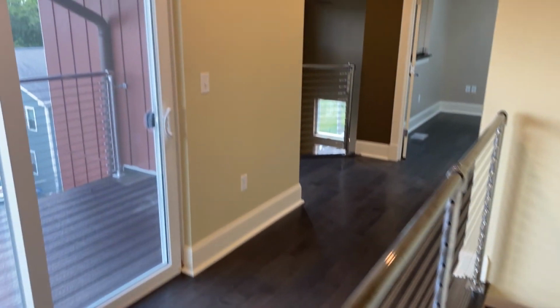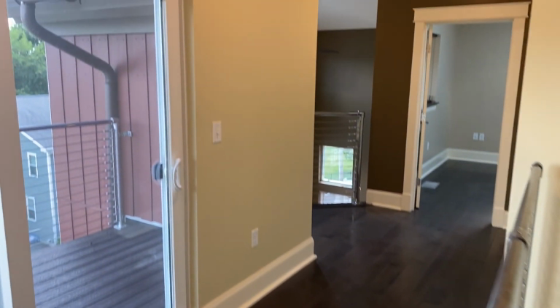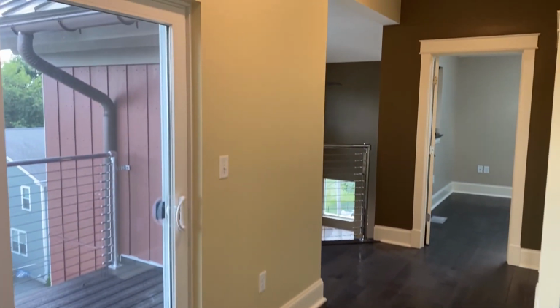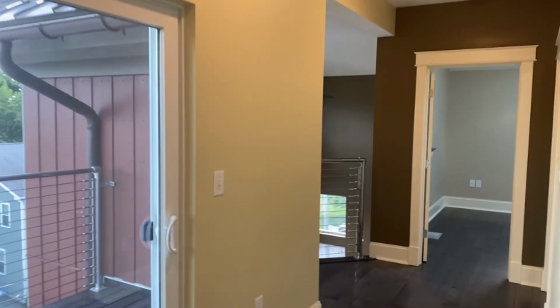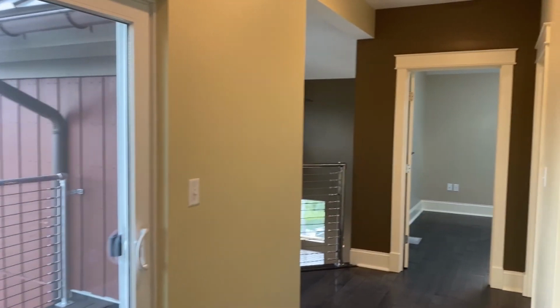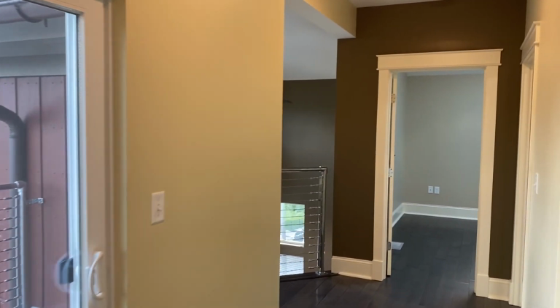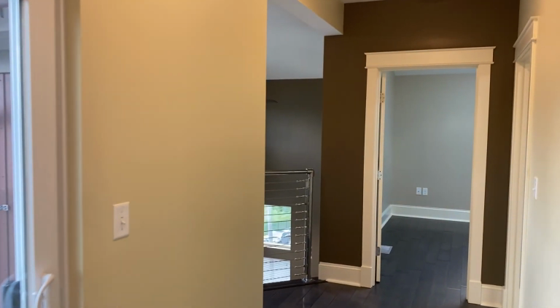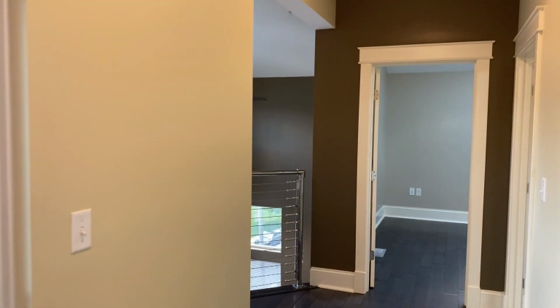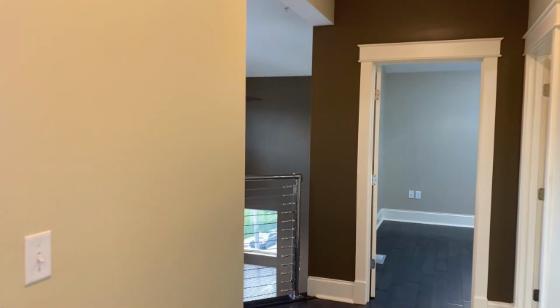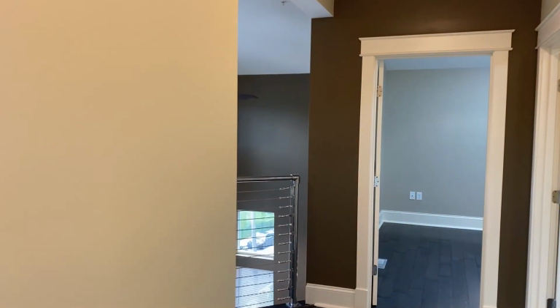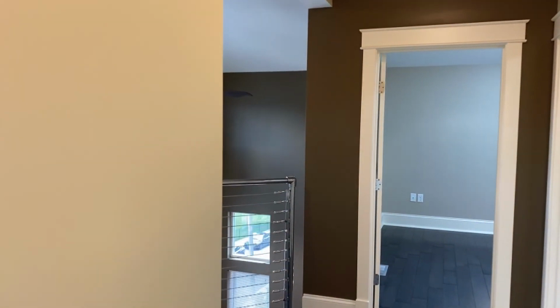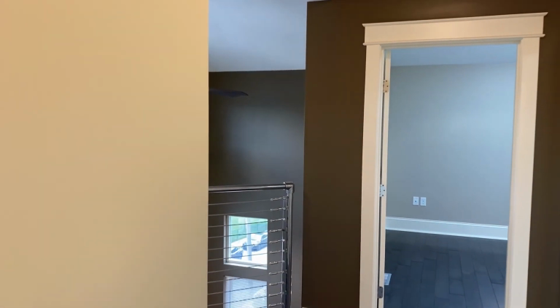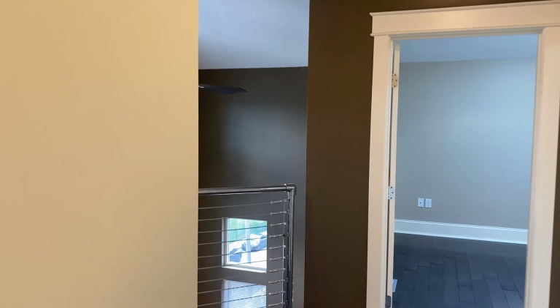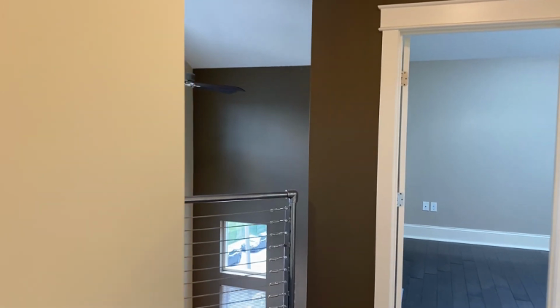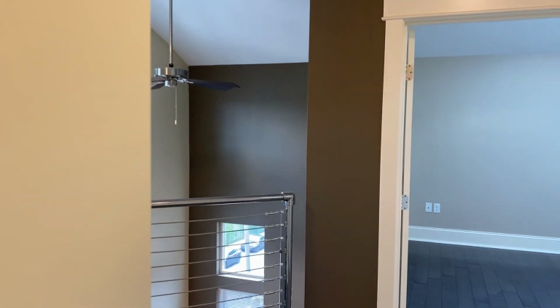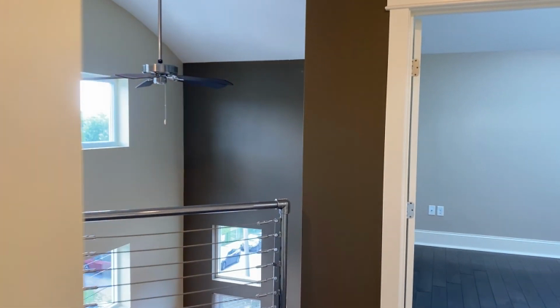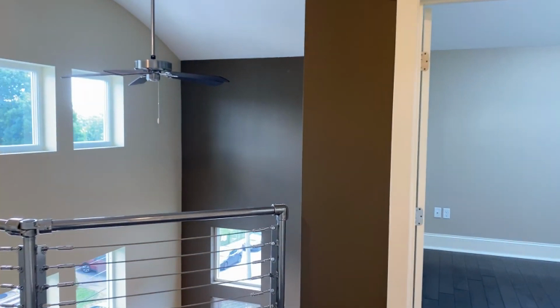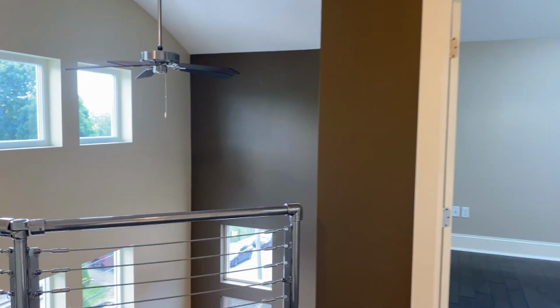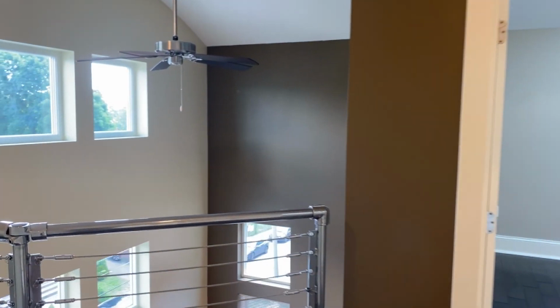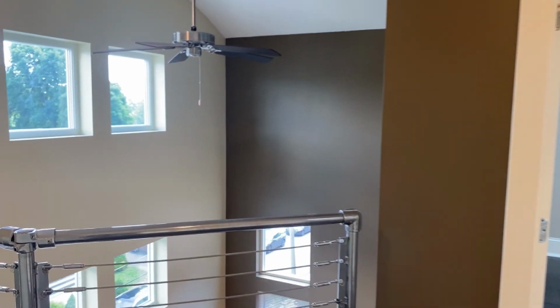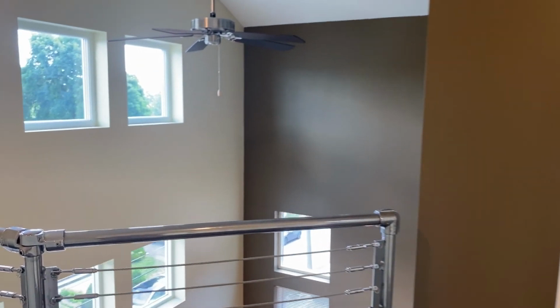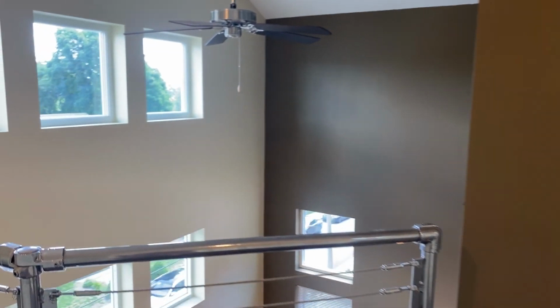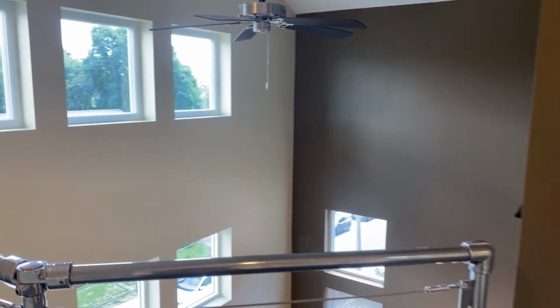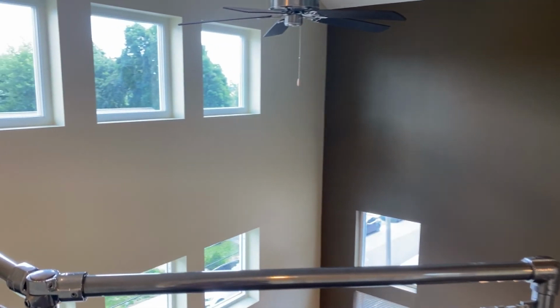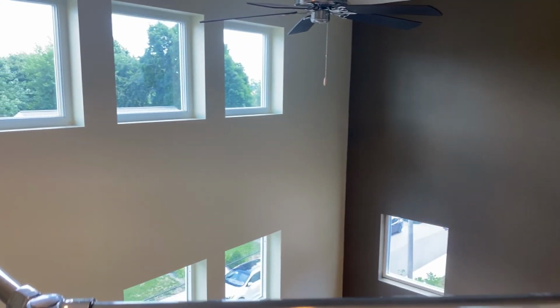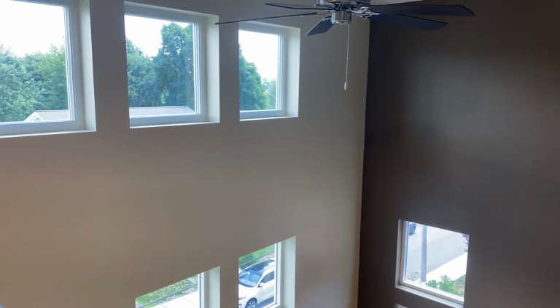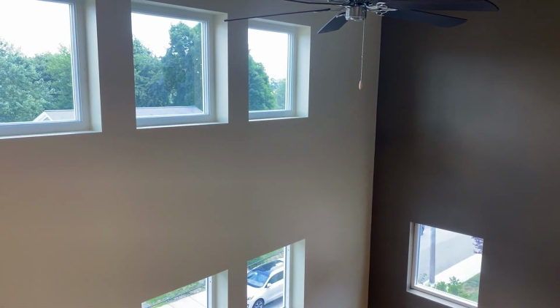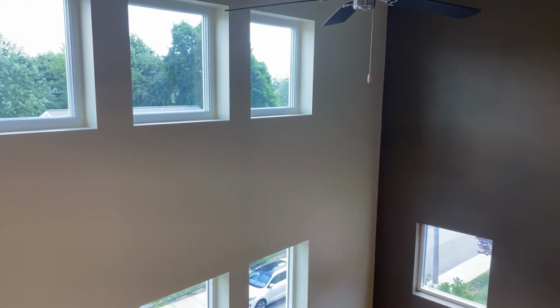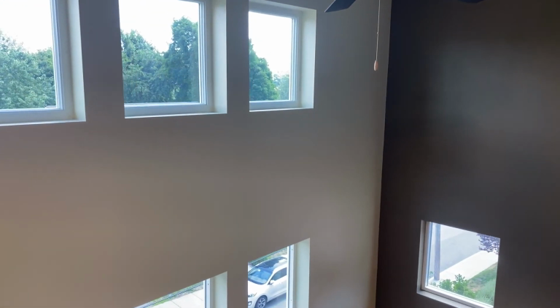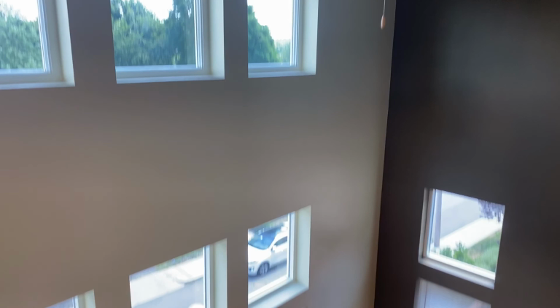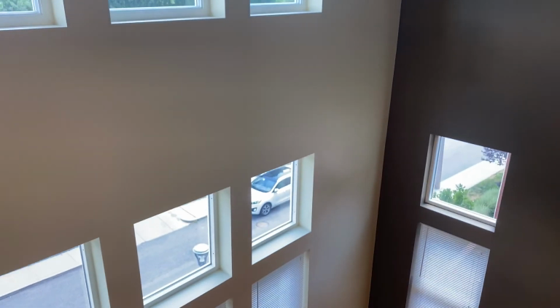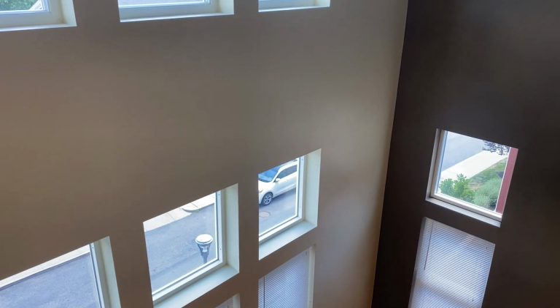So this is apartment 332 — it's a 2,112 square foot, three bed, three bath.